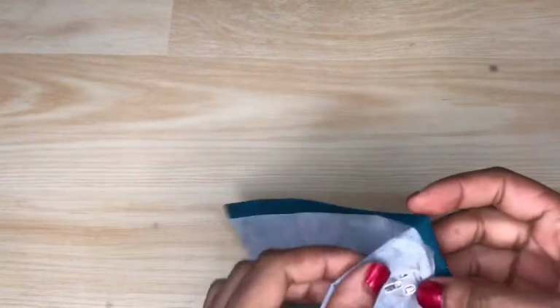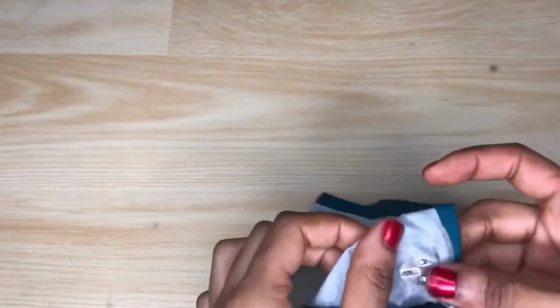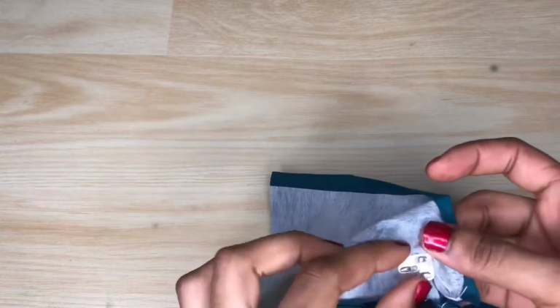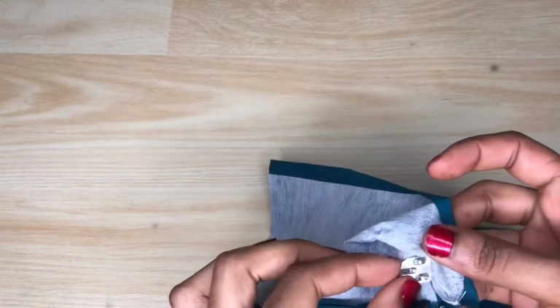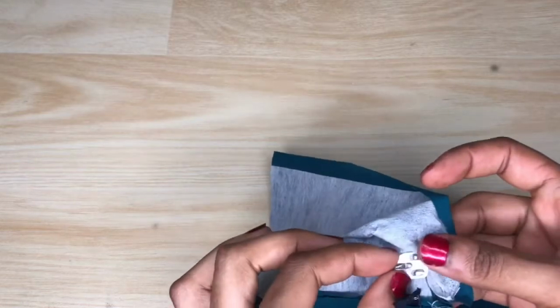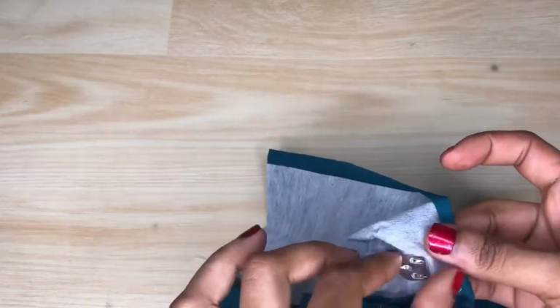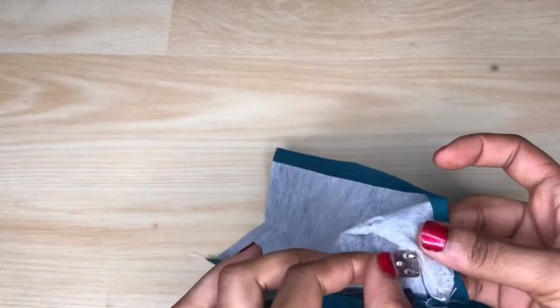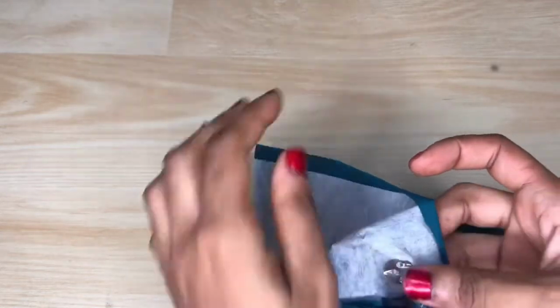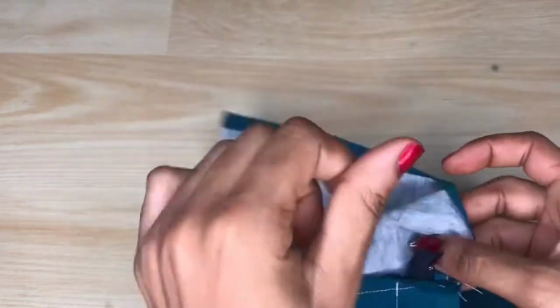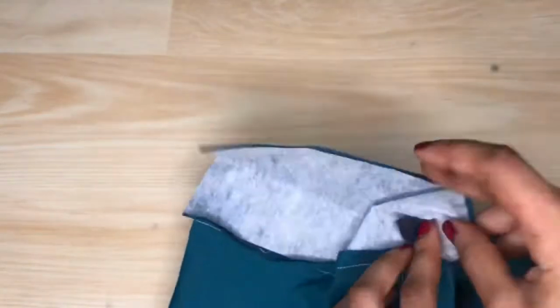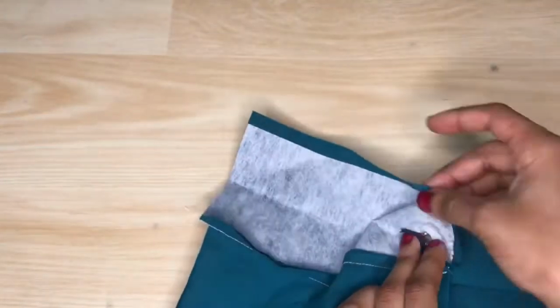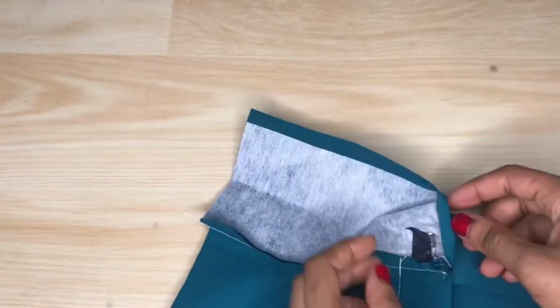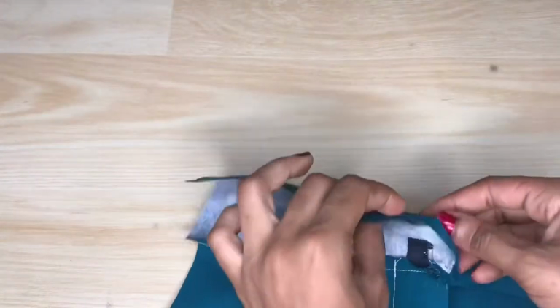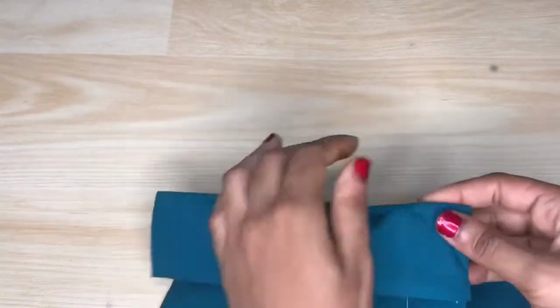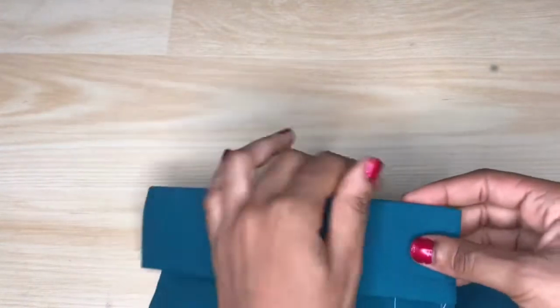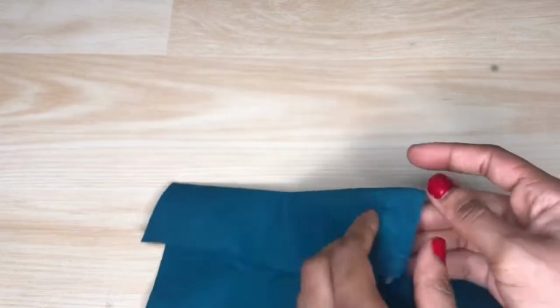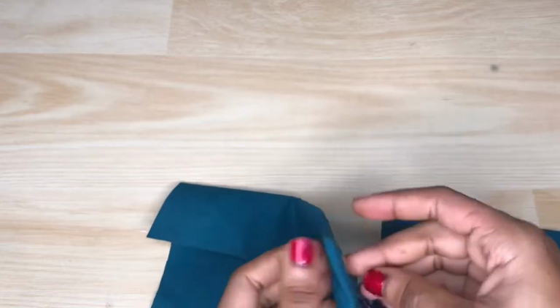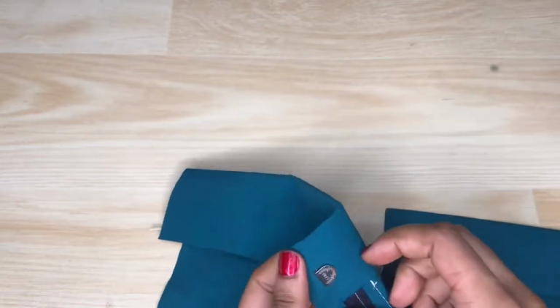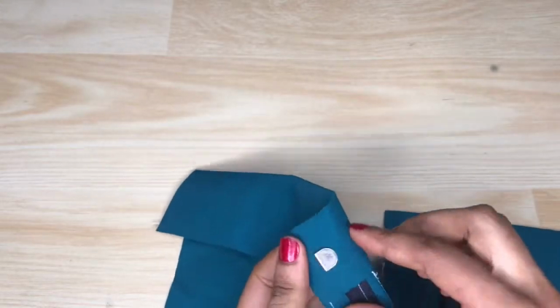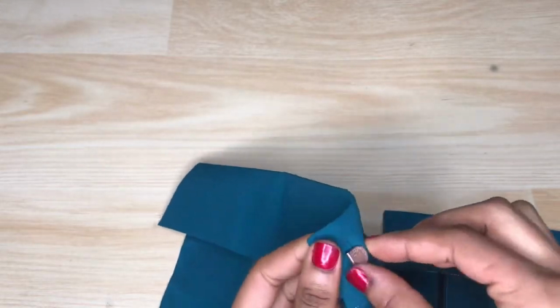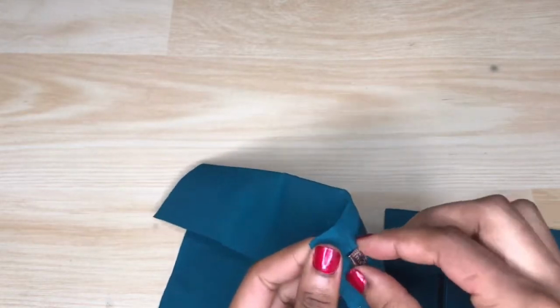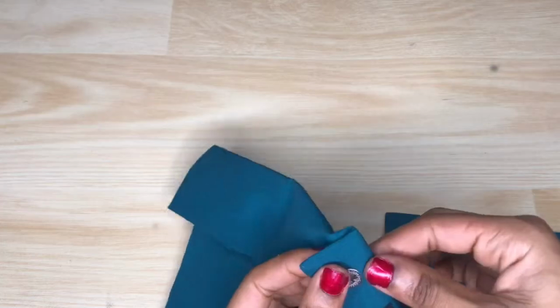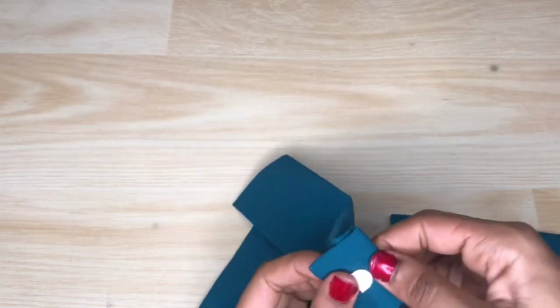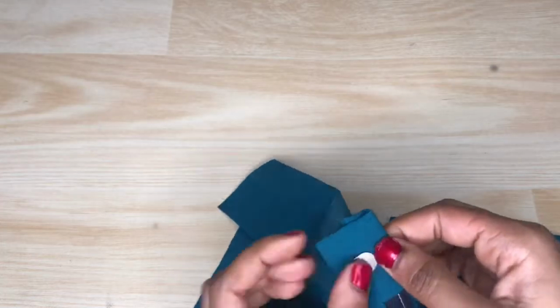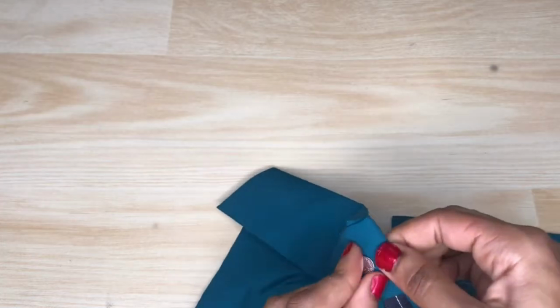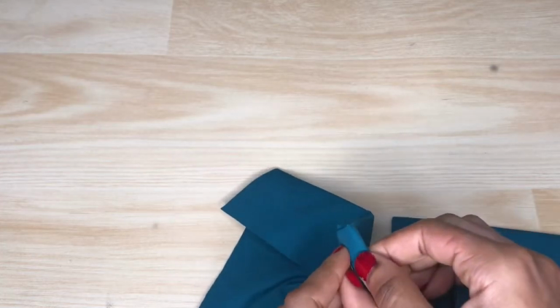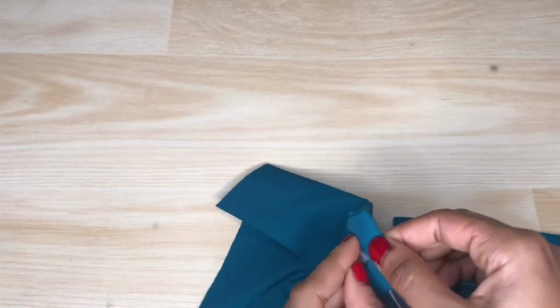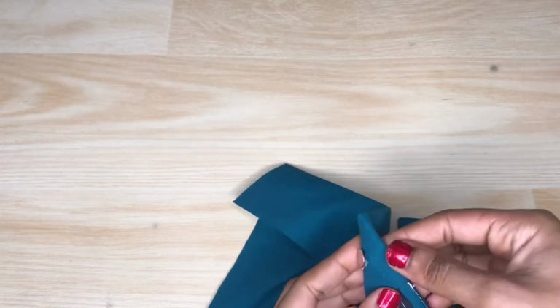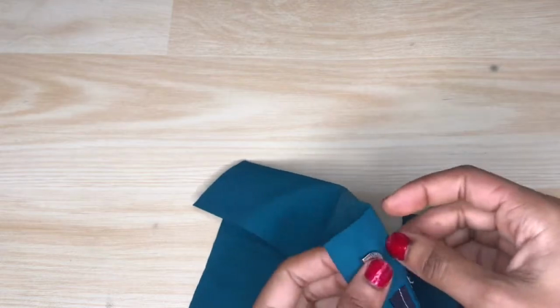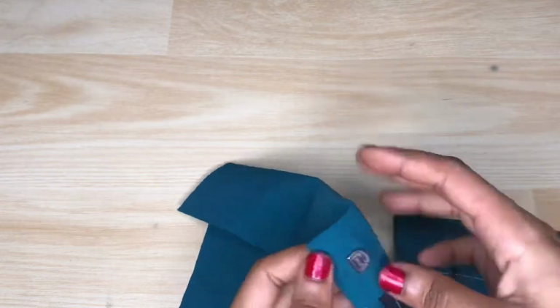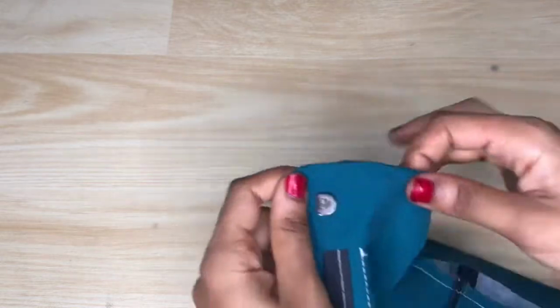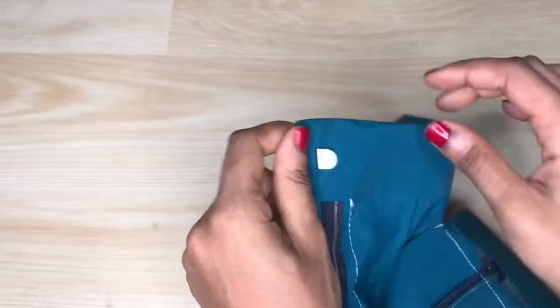I made sure to make it very nice and tight so it can be very secure. When I flip it over to the other side you can see how secure and tight it is — it's not moving about.